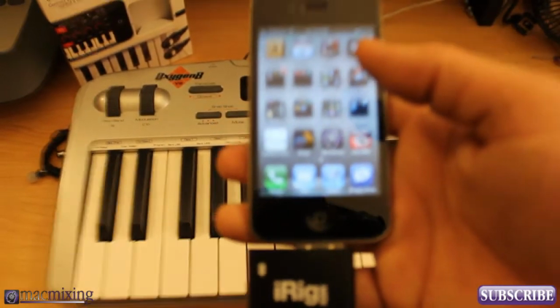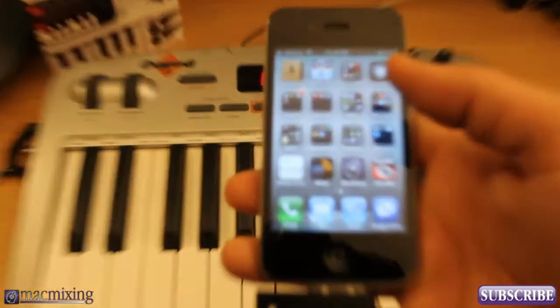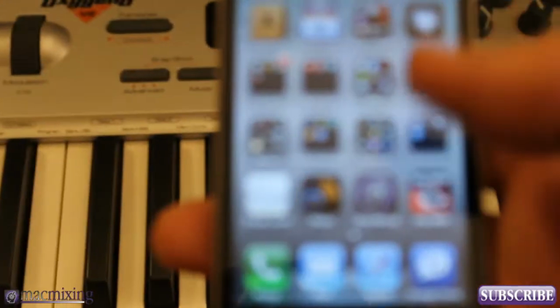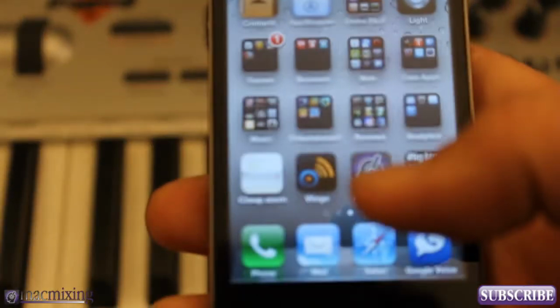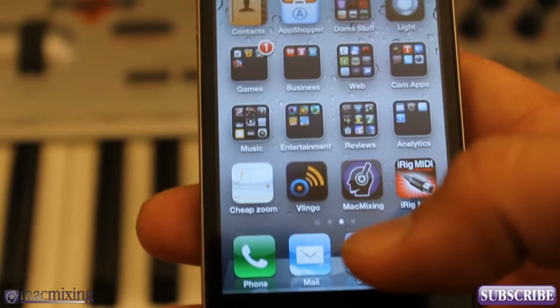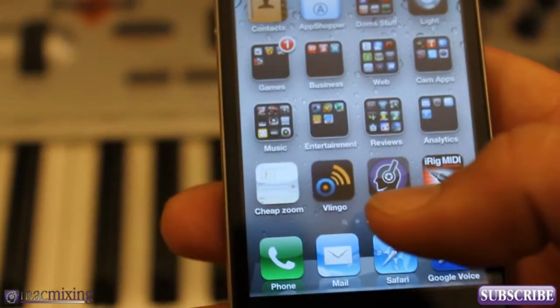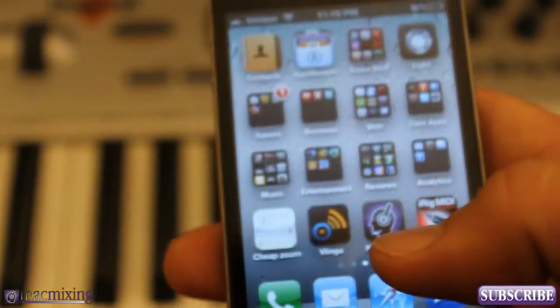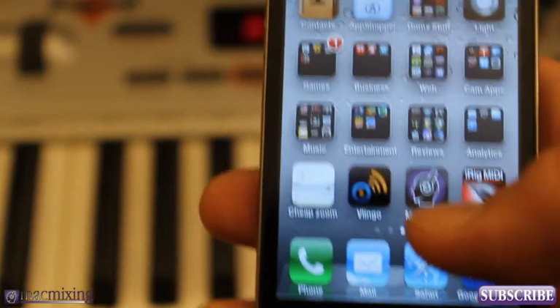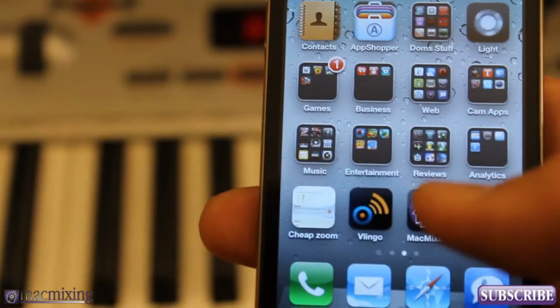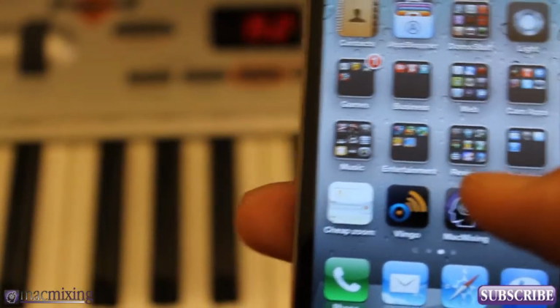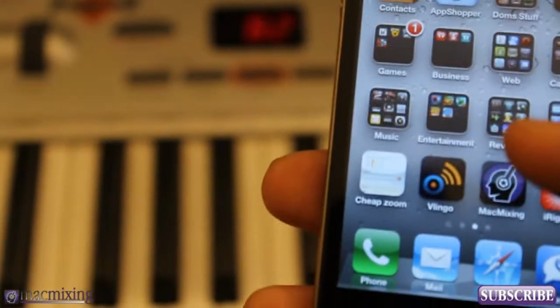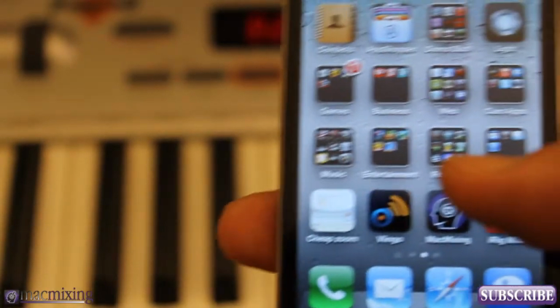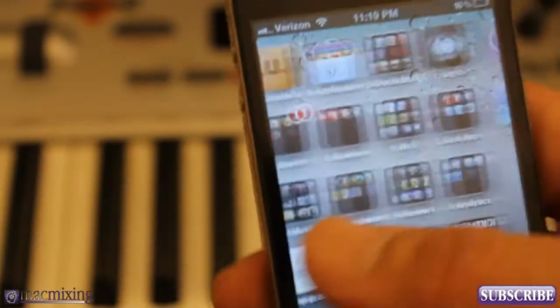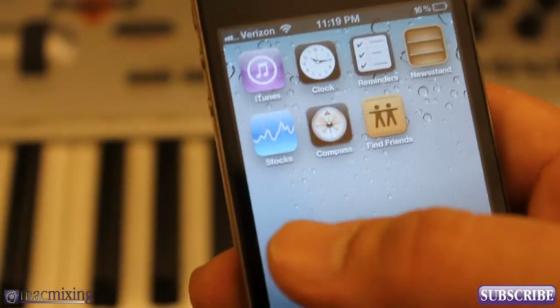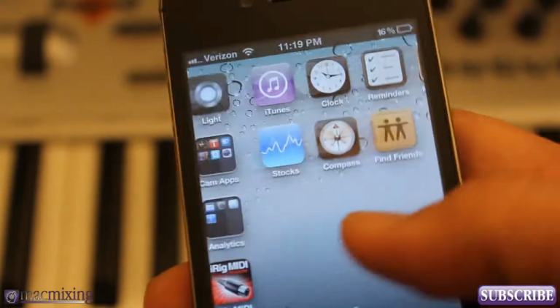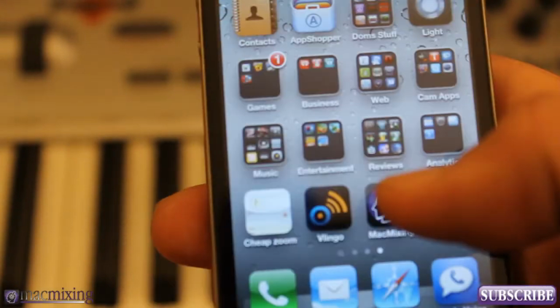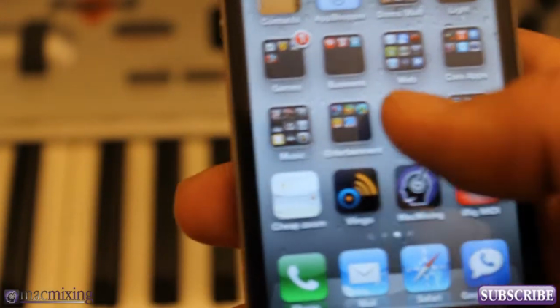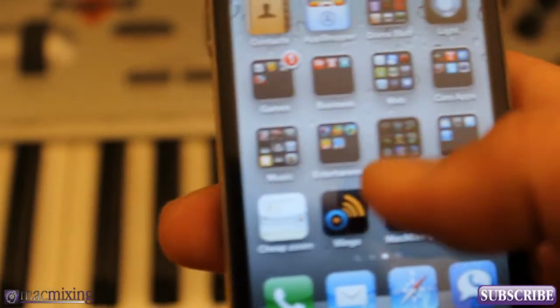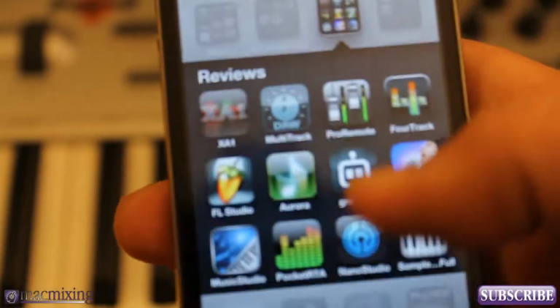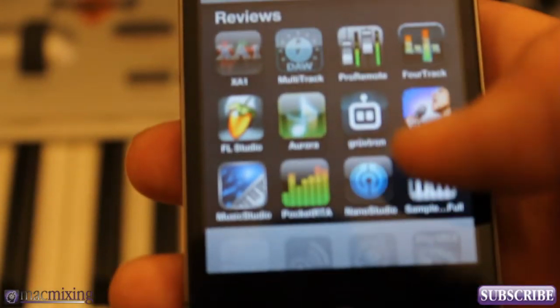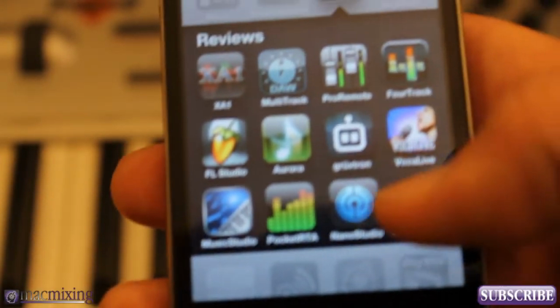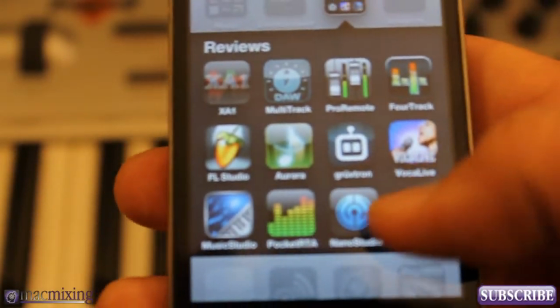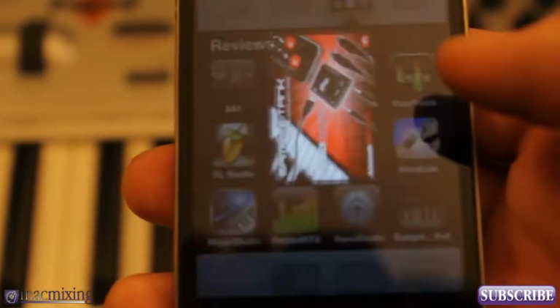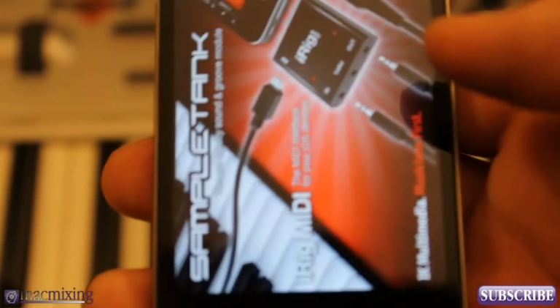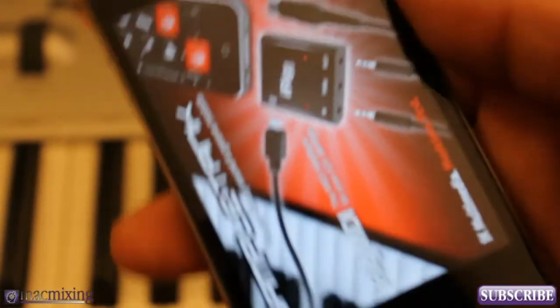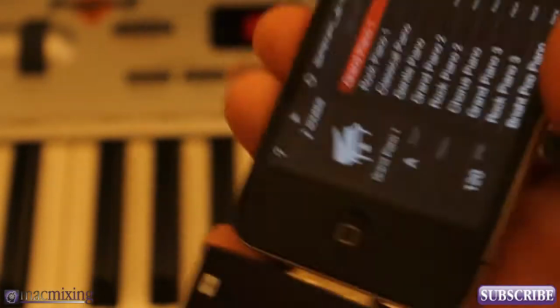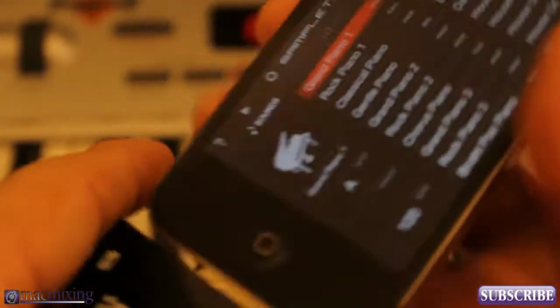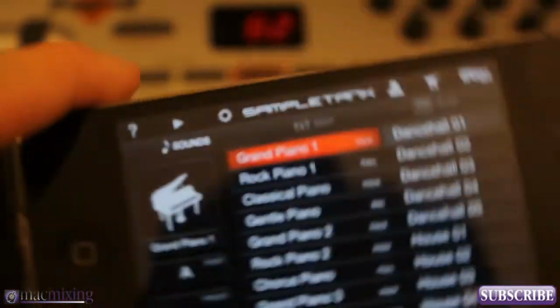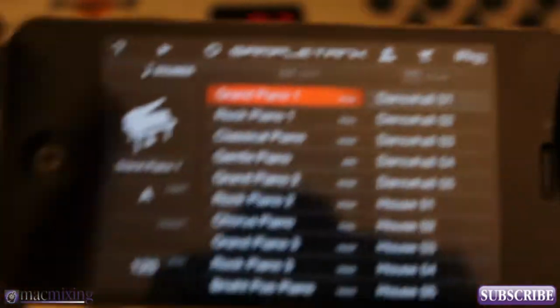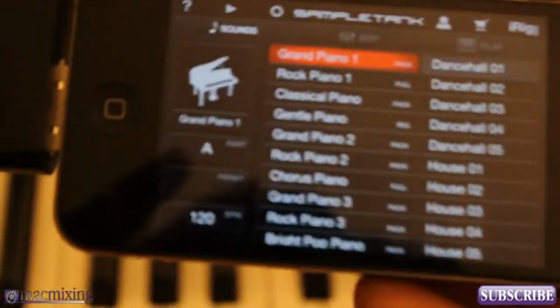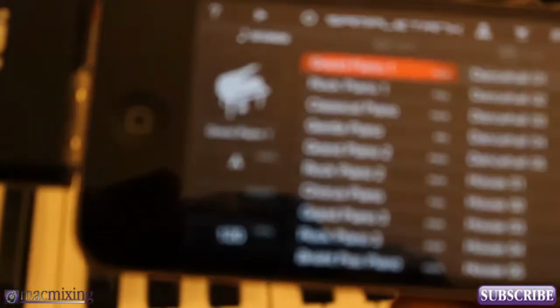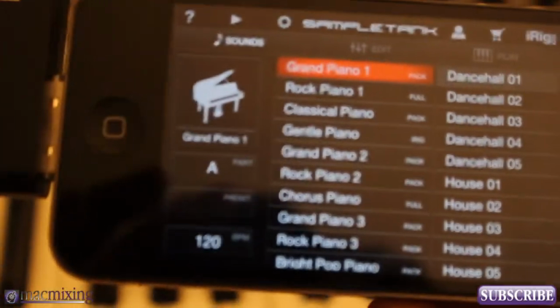Now I'm going to launch SampleTank. You can download SampleTank from the App Store — there's a free version and a paid version. Let's go open up SampleTank — and there we go, SampleTank is open.